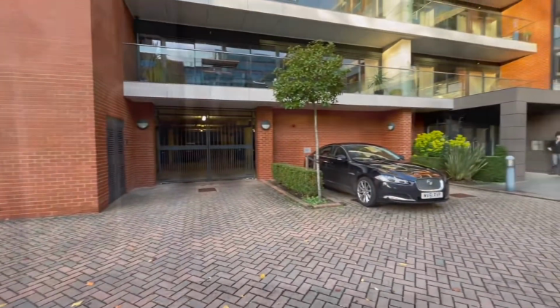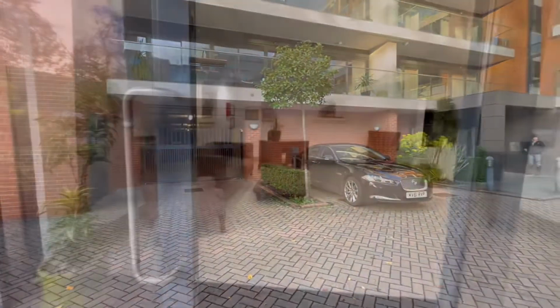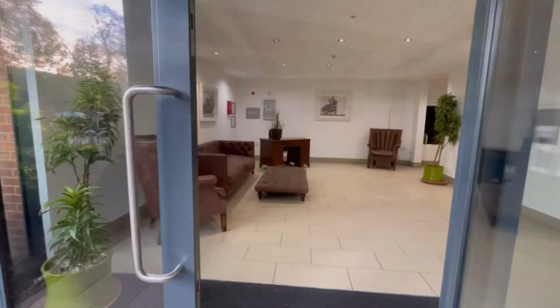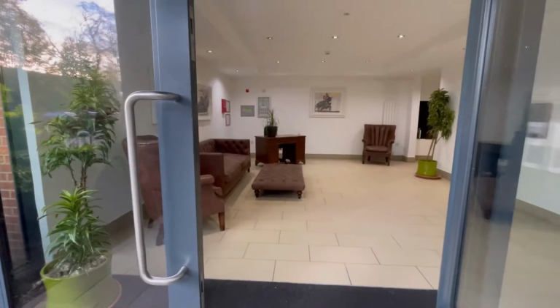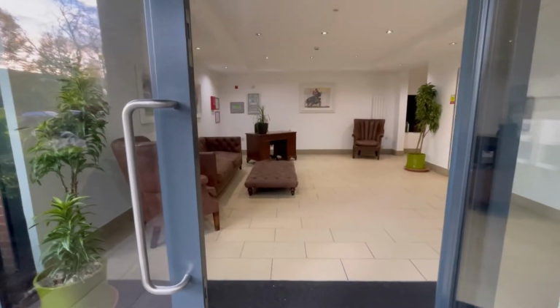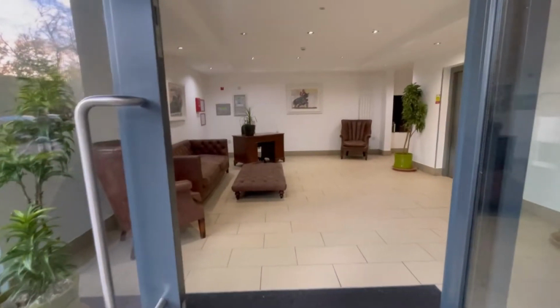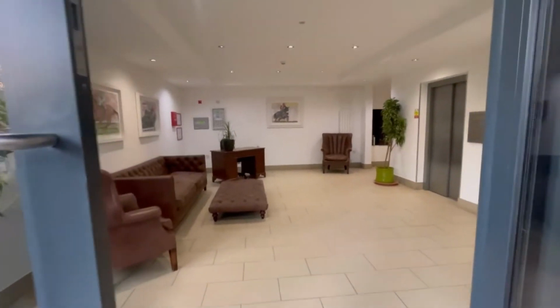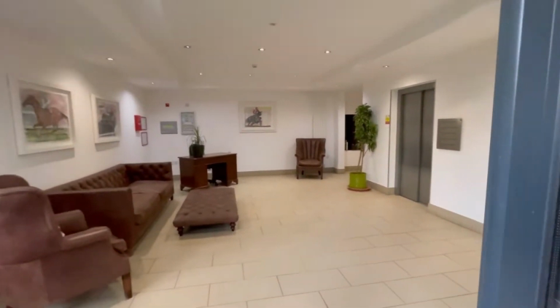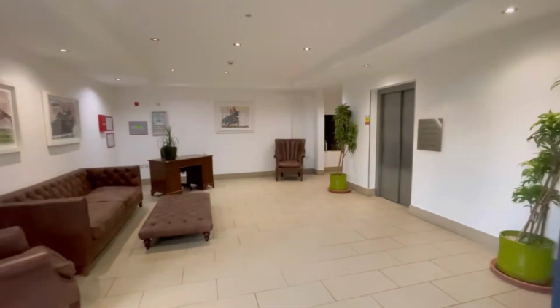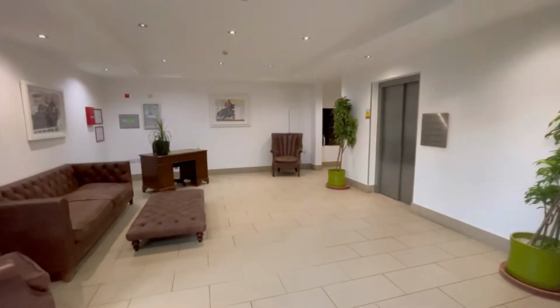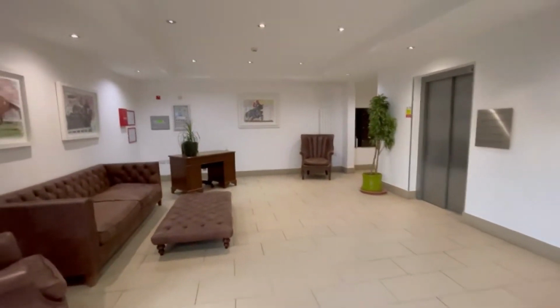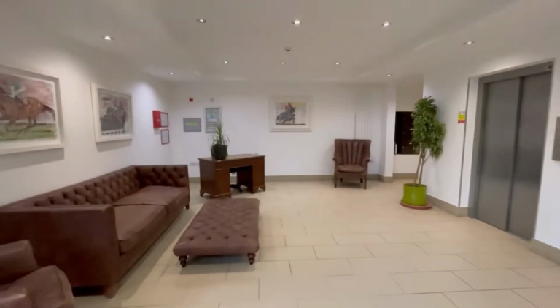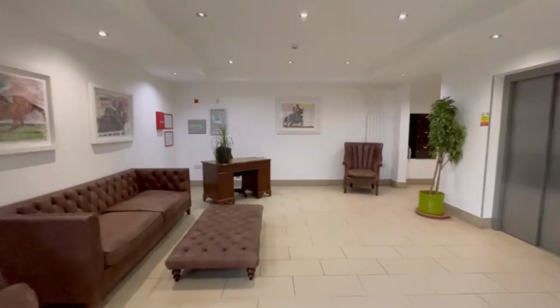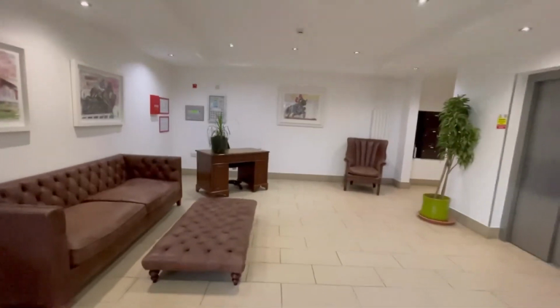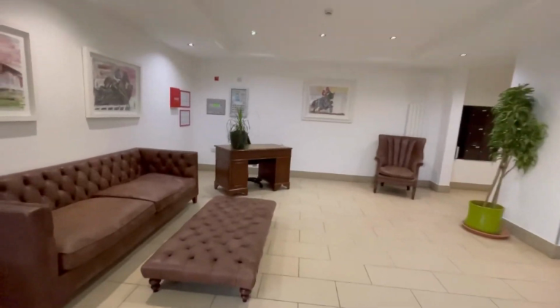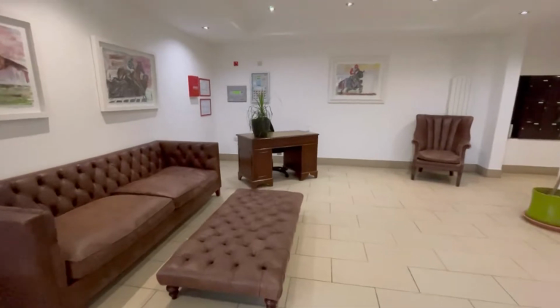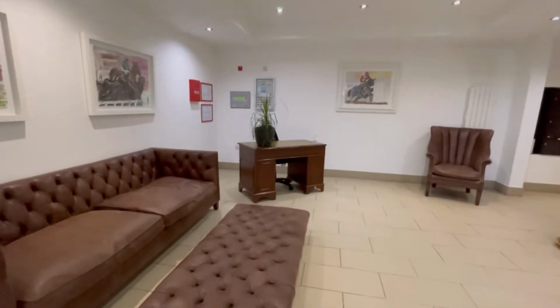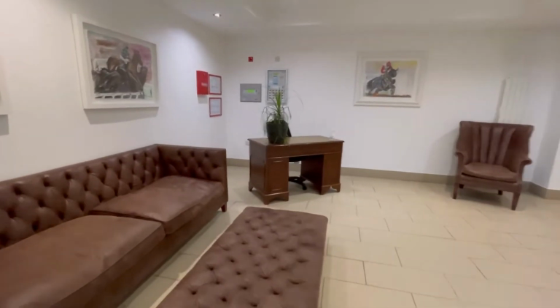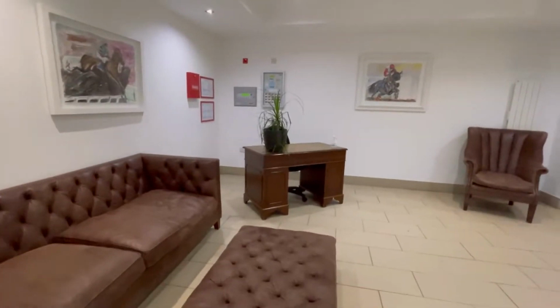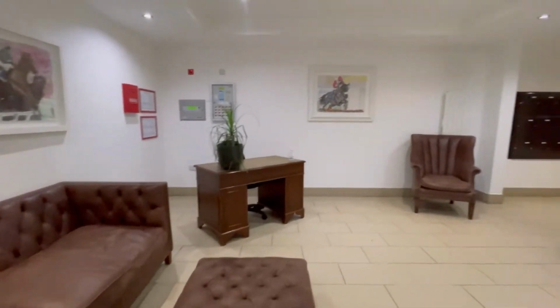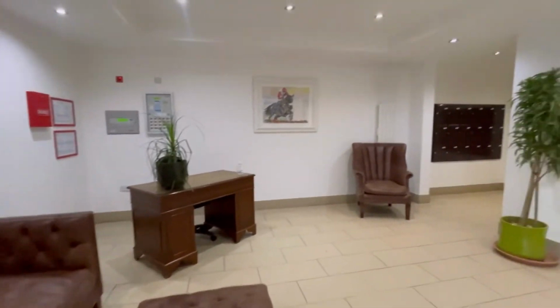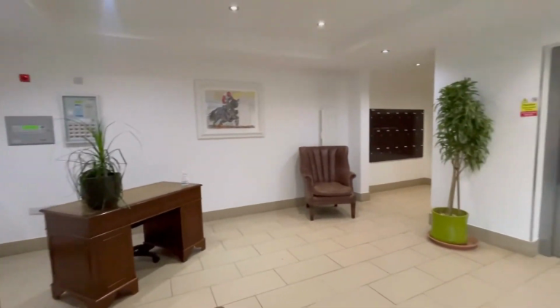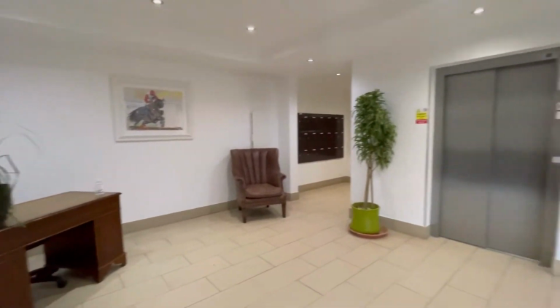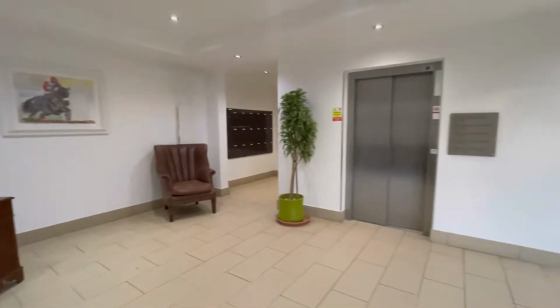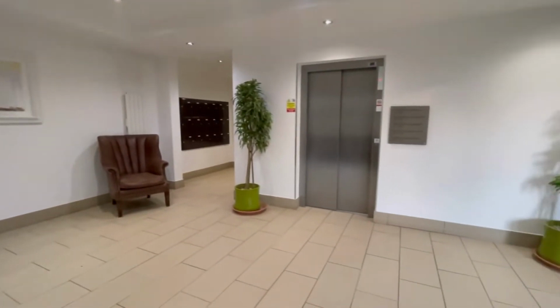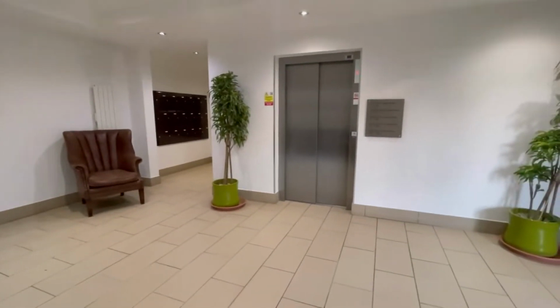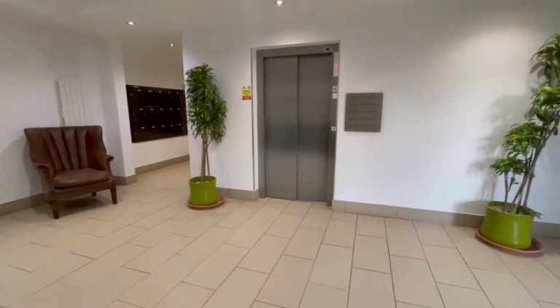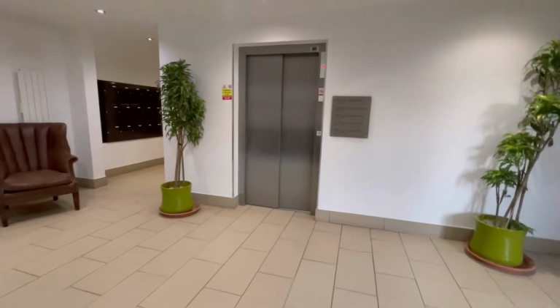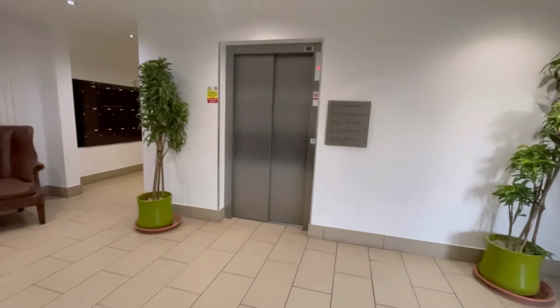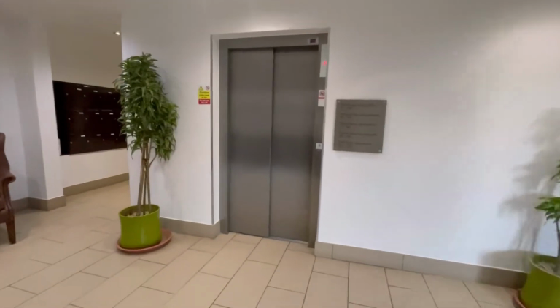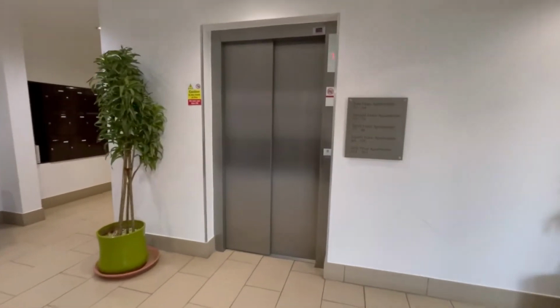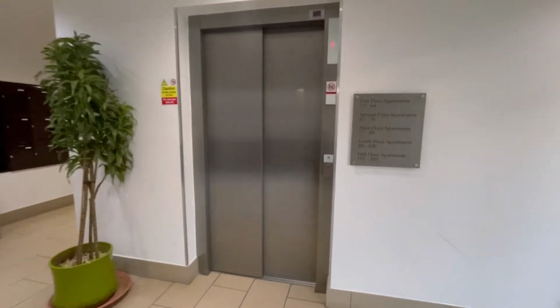Into the front door and this is the lobby. The post box is just around there to the corner and then you've got the lift that goes up to all floors. This apartment's on the first floor, let's go on up.